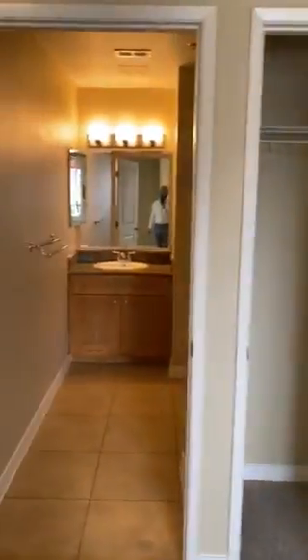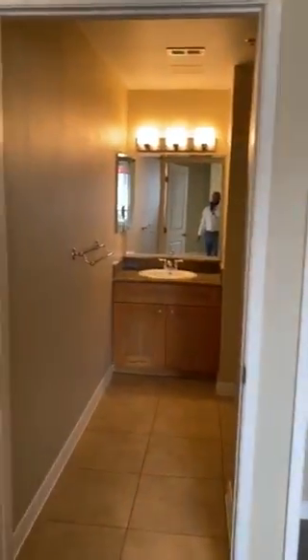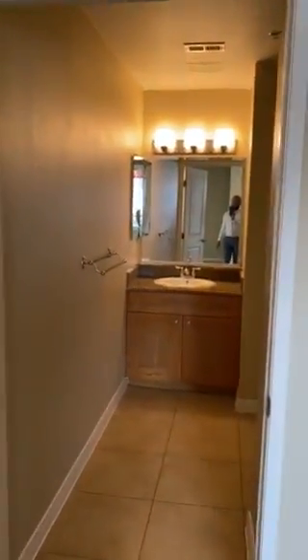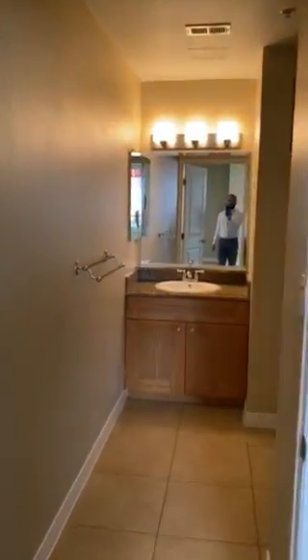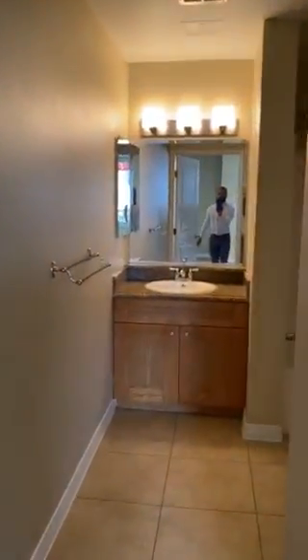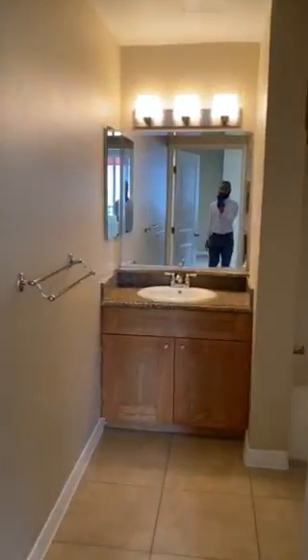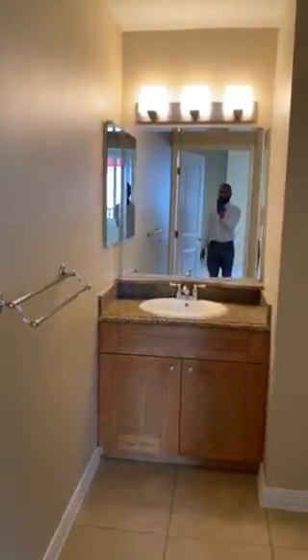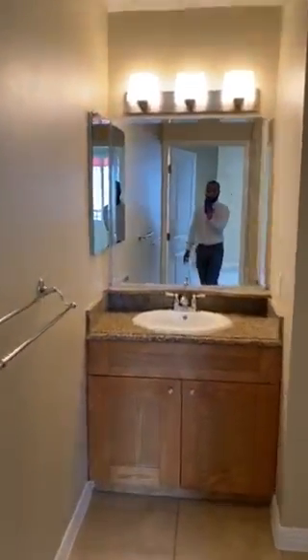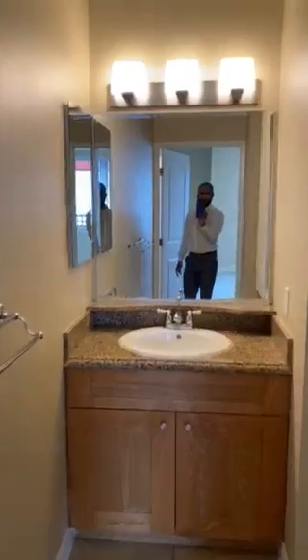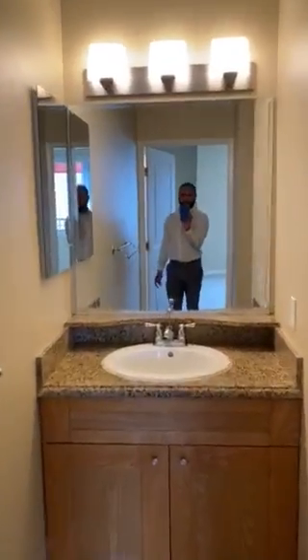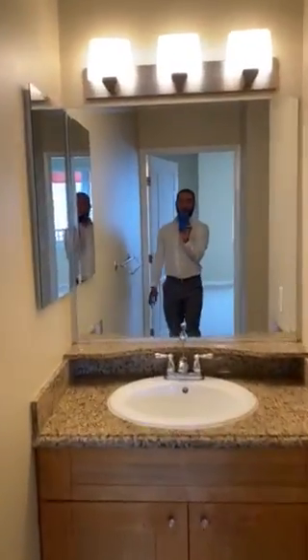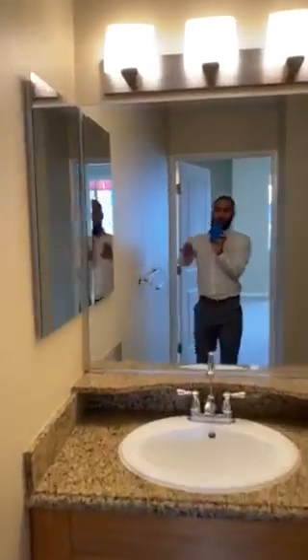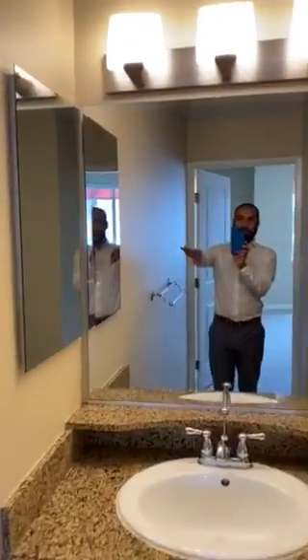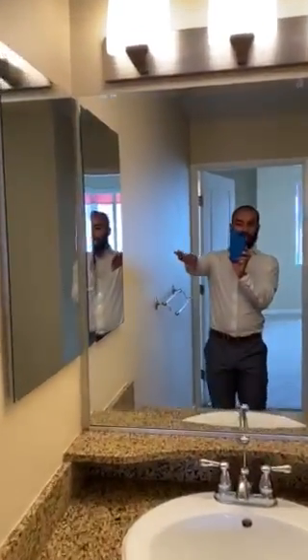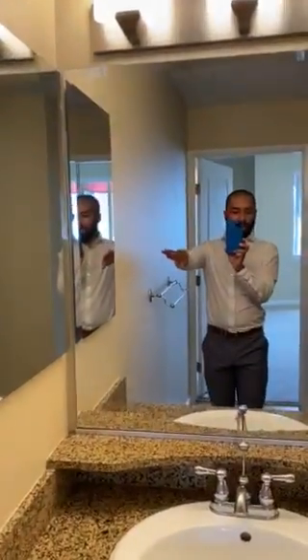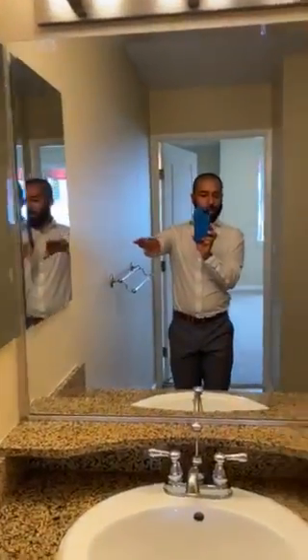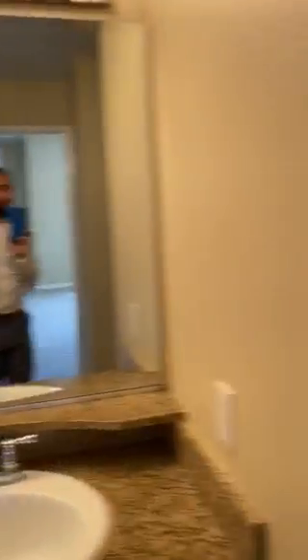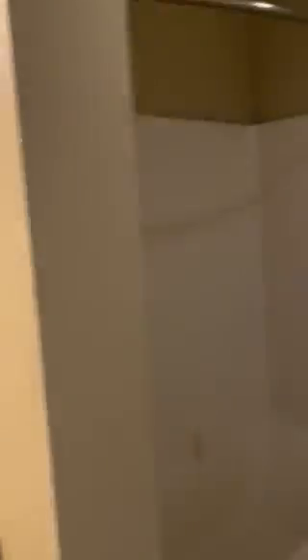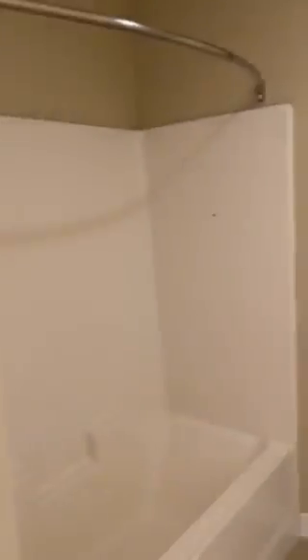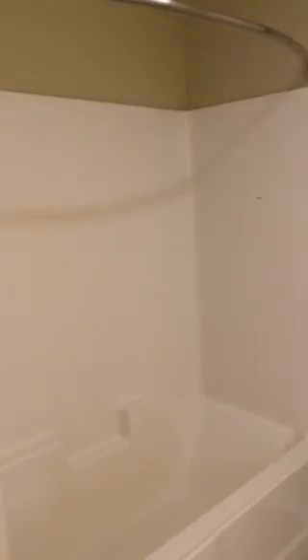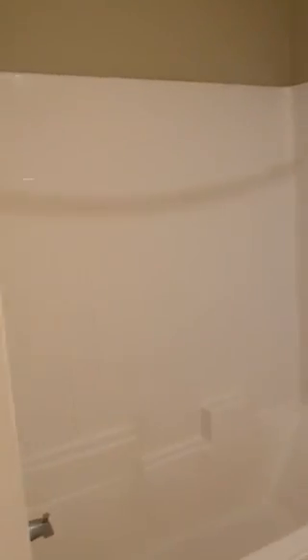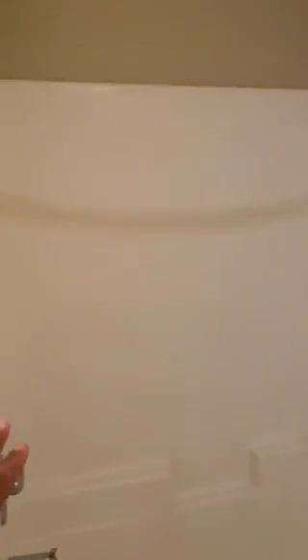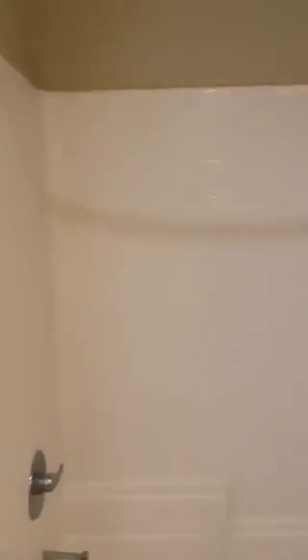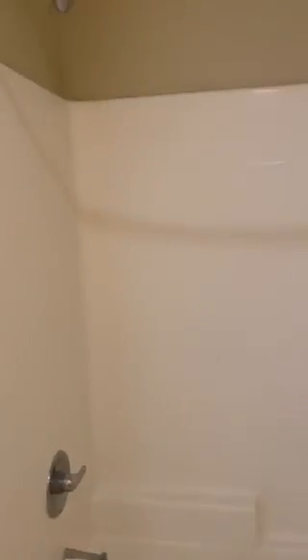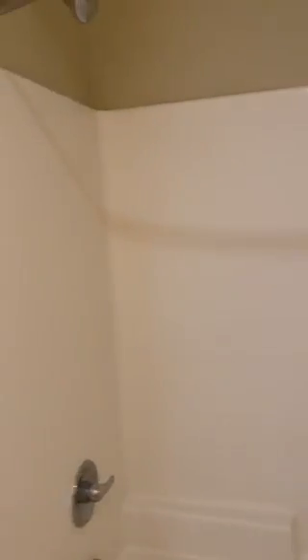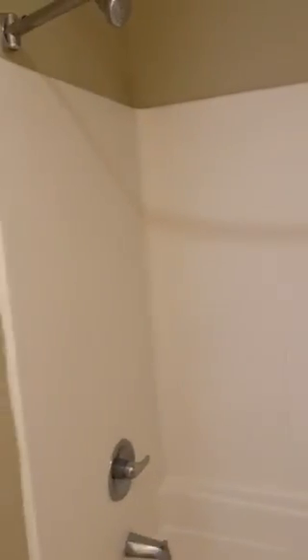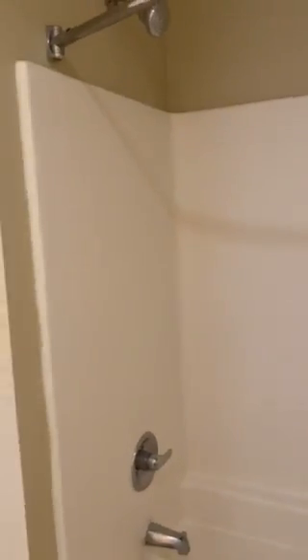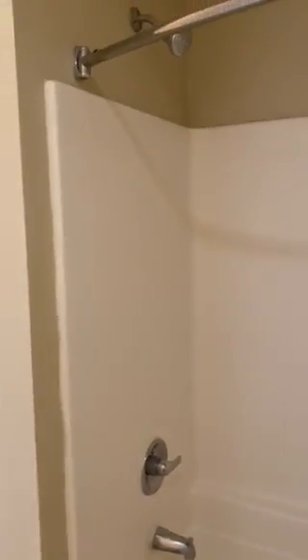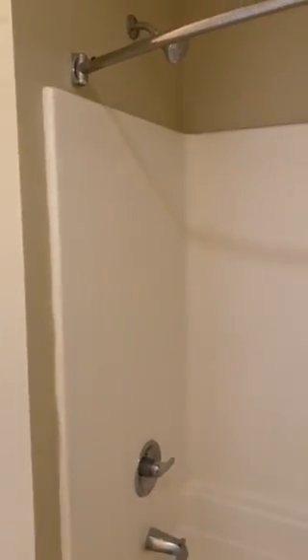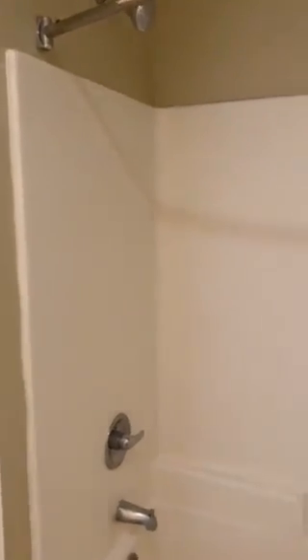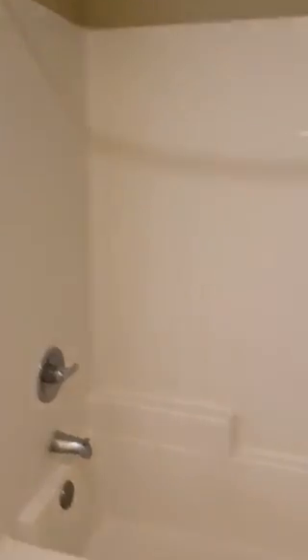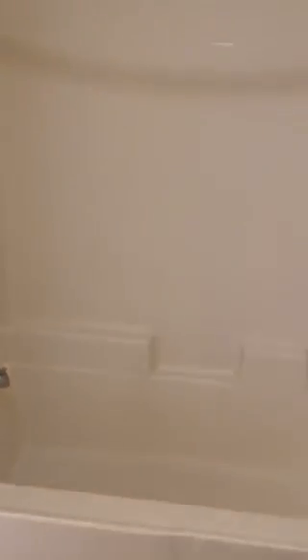Here would be the bathroom. Very, very spacious. You have your medicine cabinet here. Shower-tub combo.